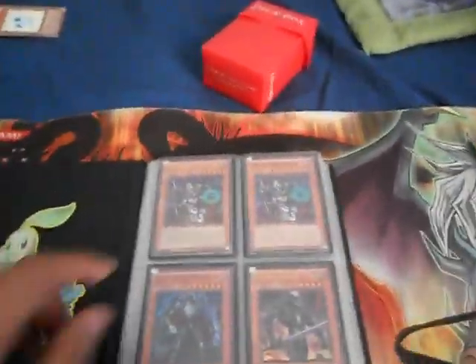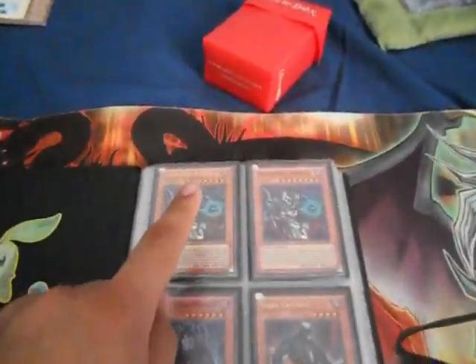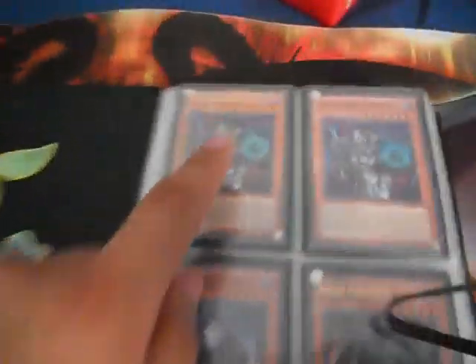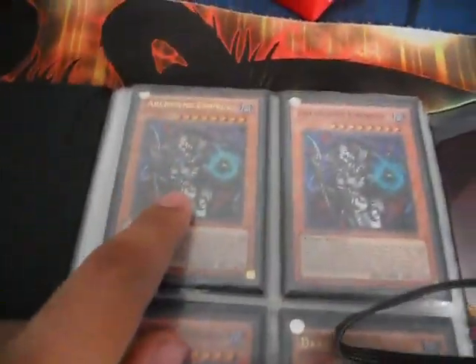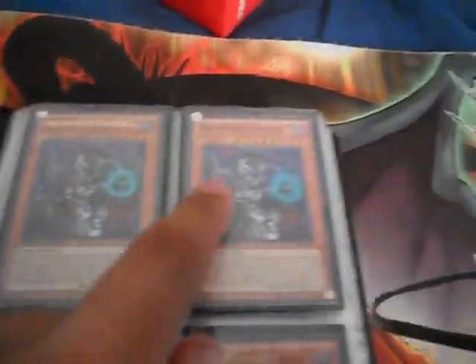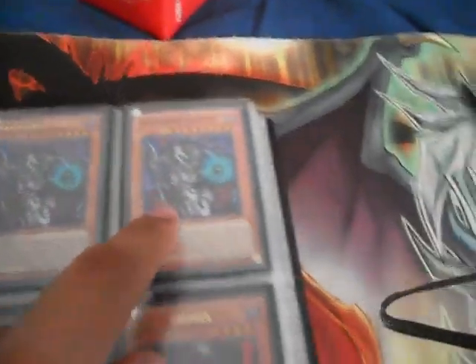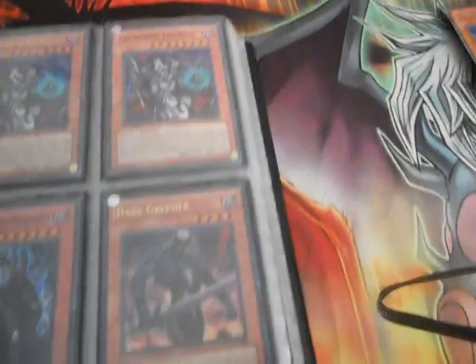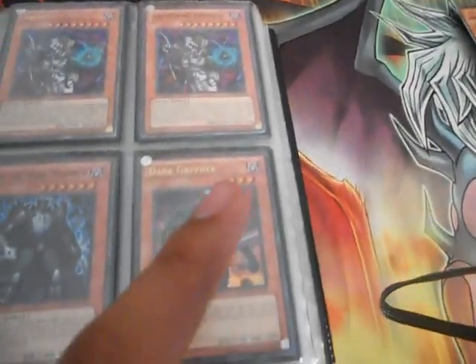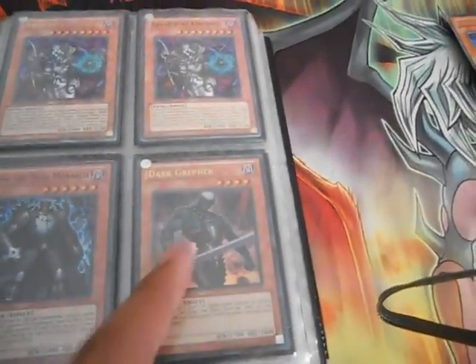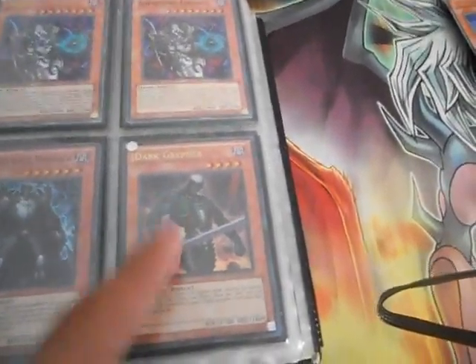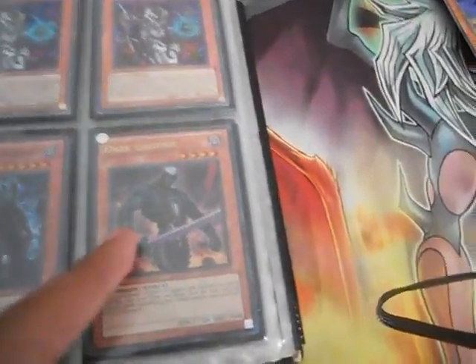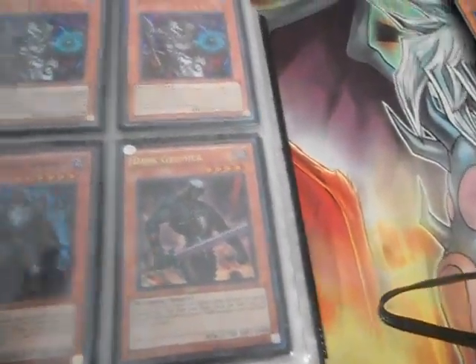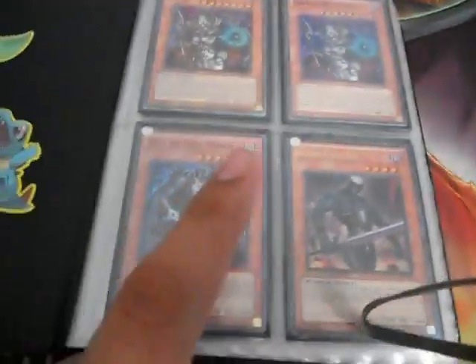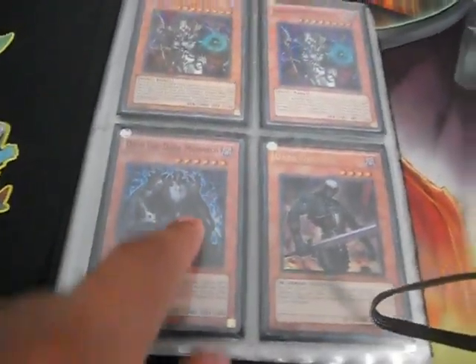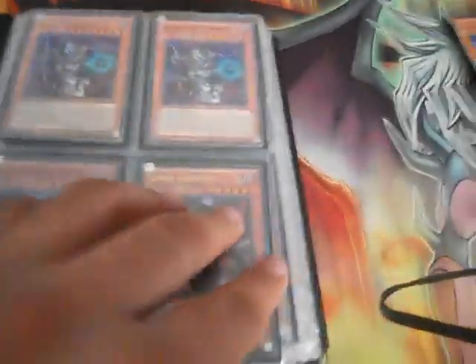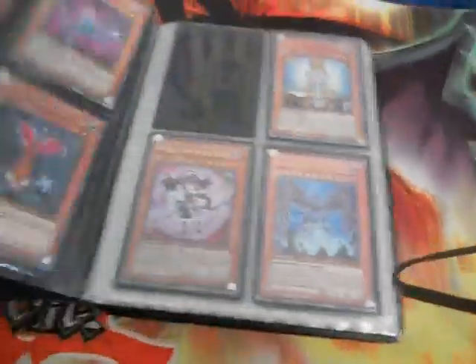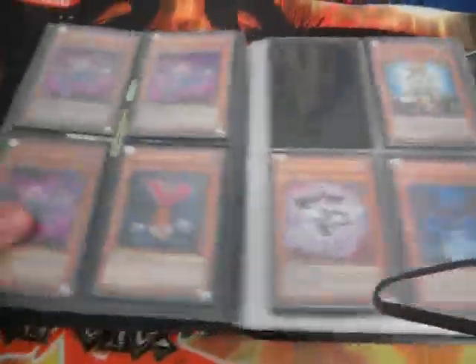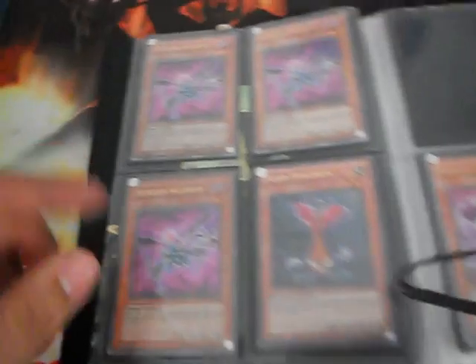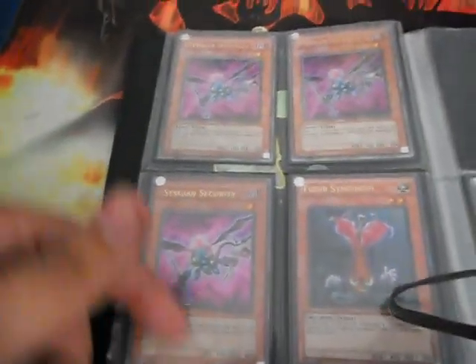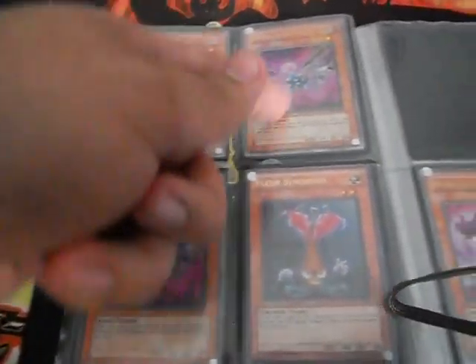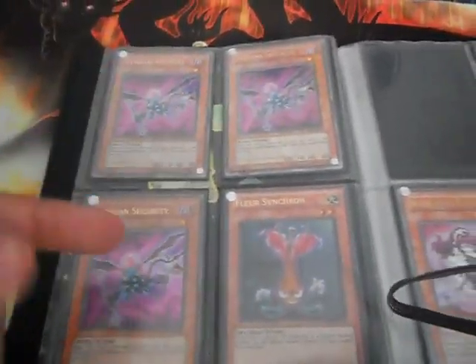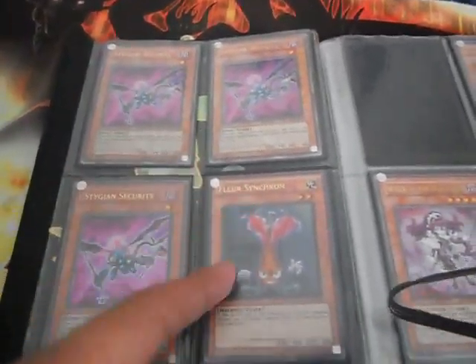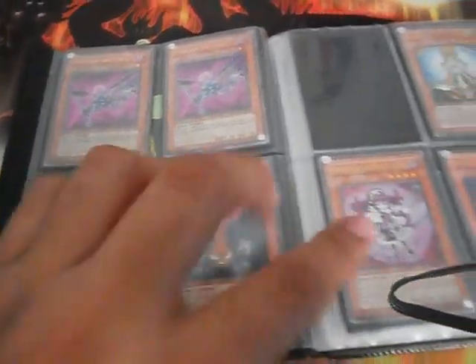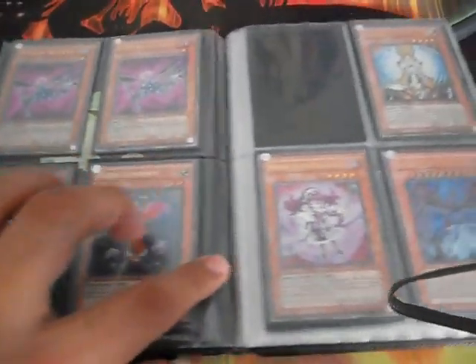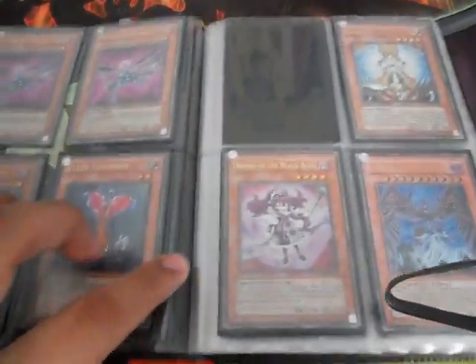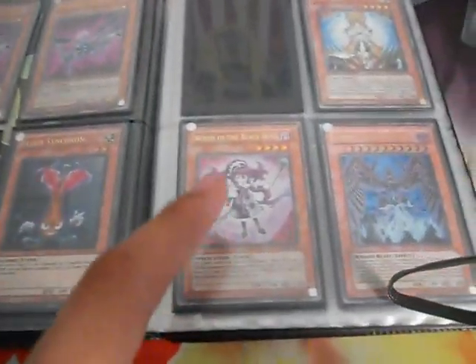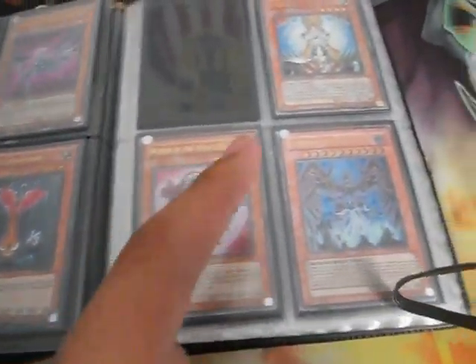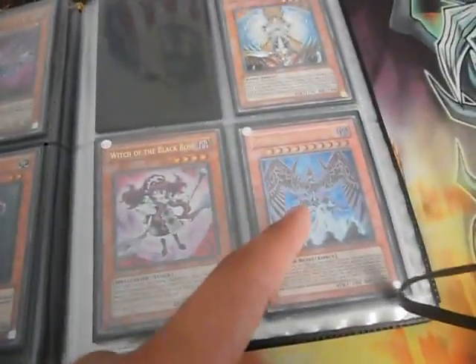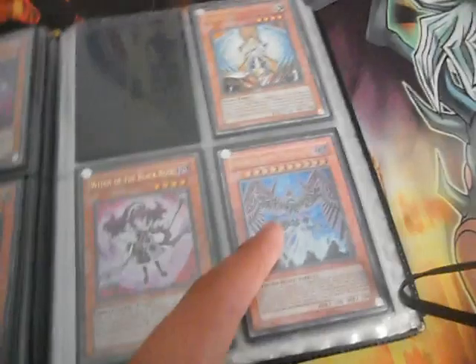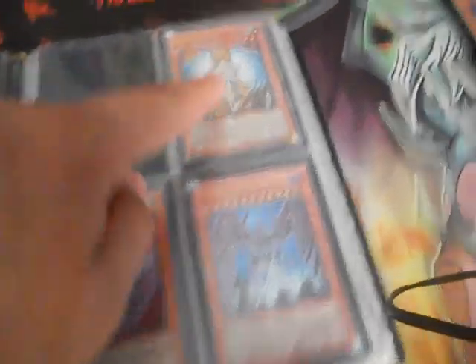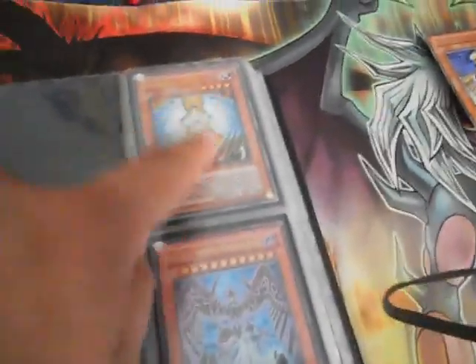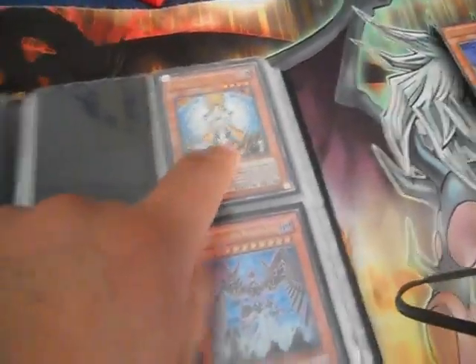That's an ultra one, super ultra Dark Greffer, DELG, 3 Securities, Flare Synchron, that's an ultimate, that's an ultra Honest.